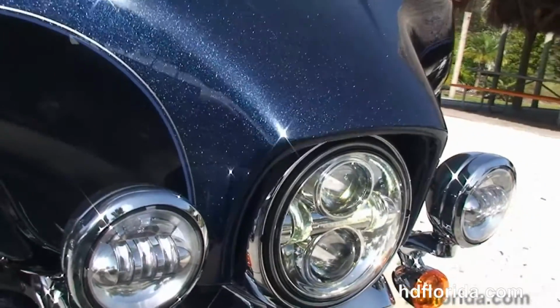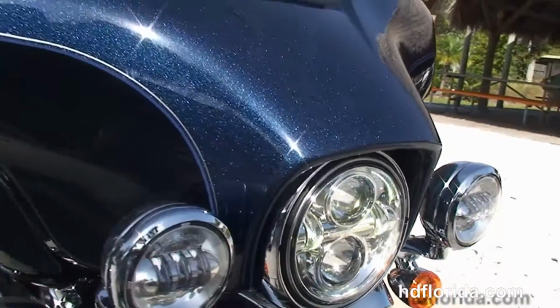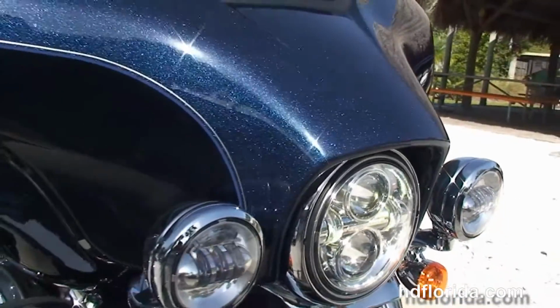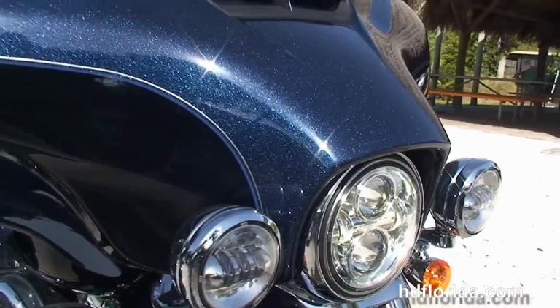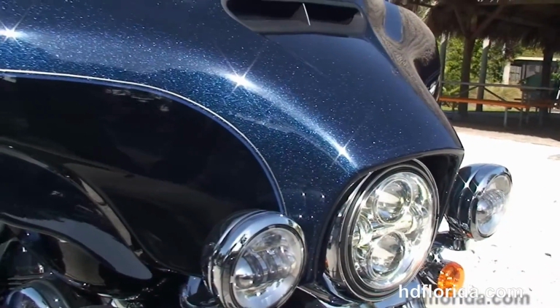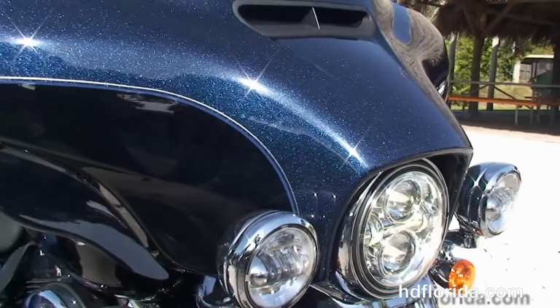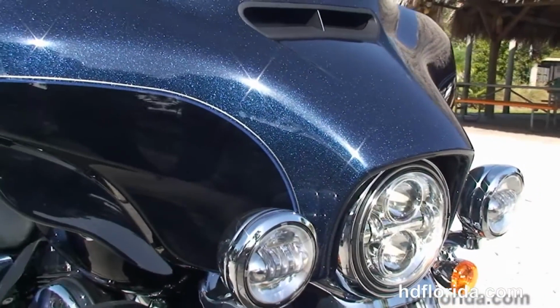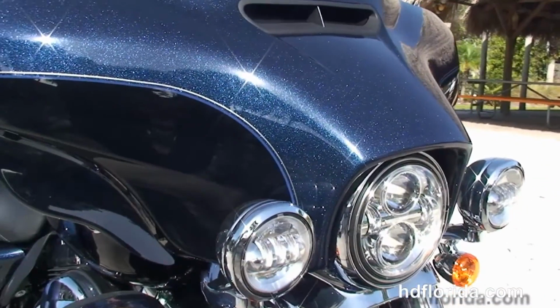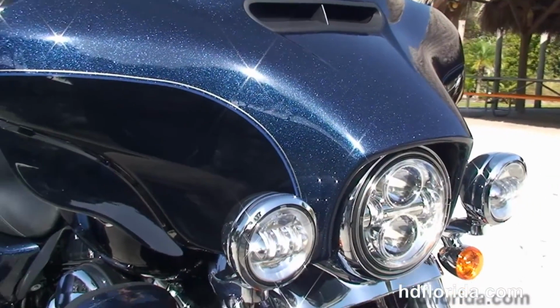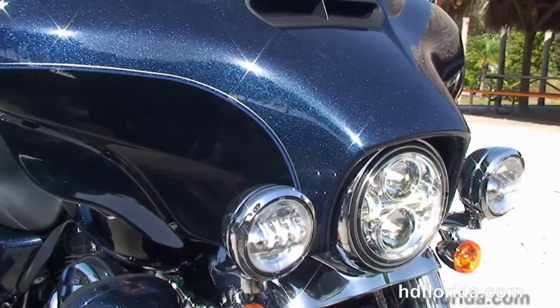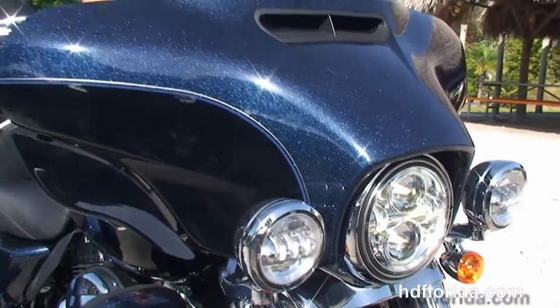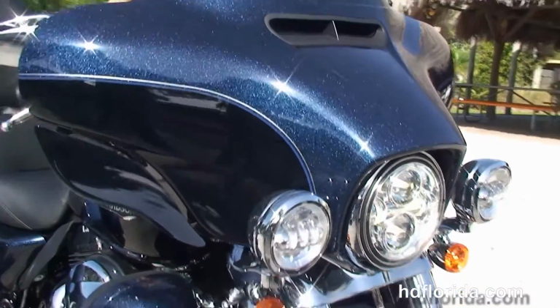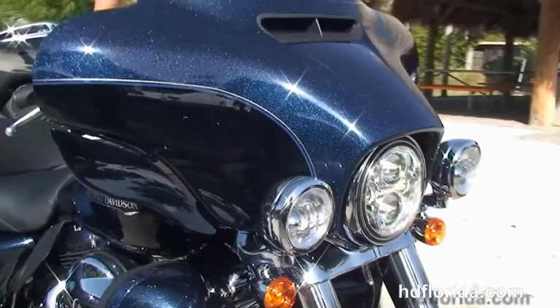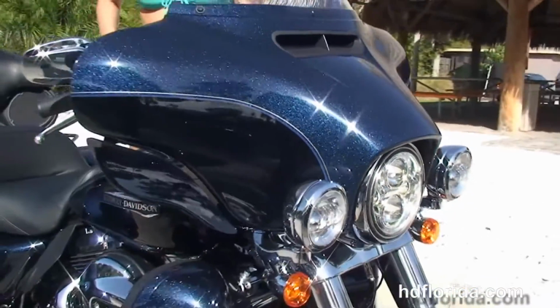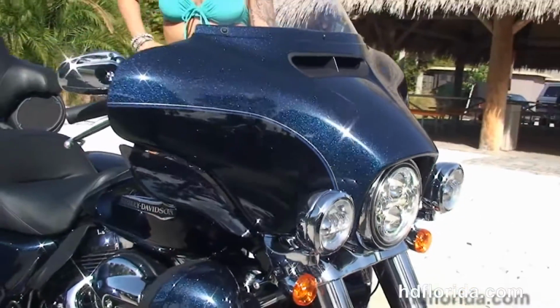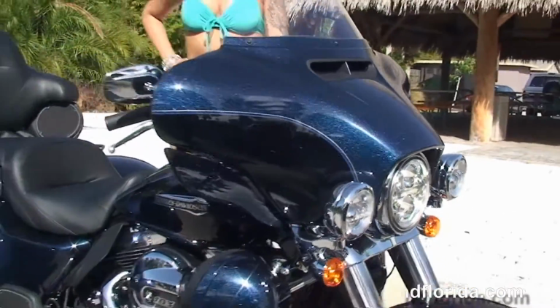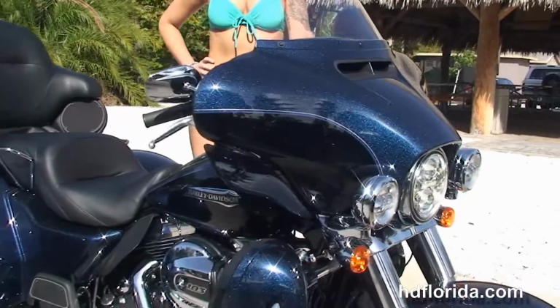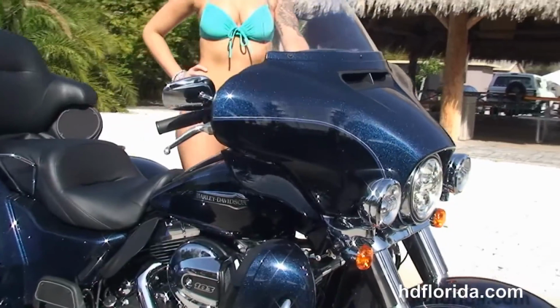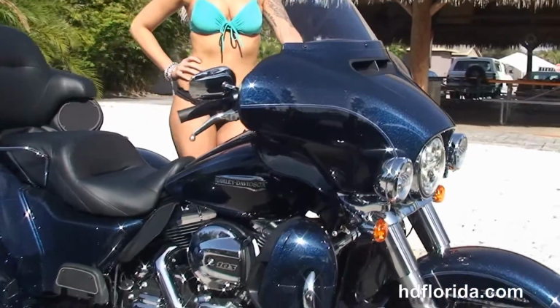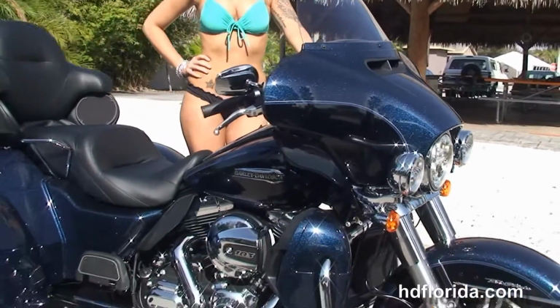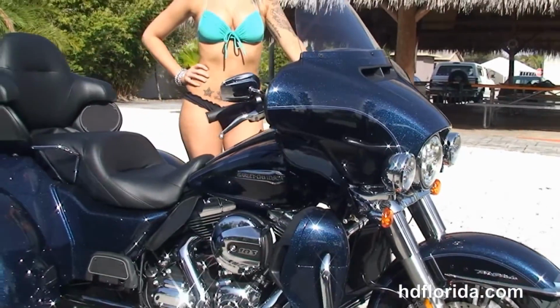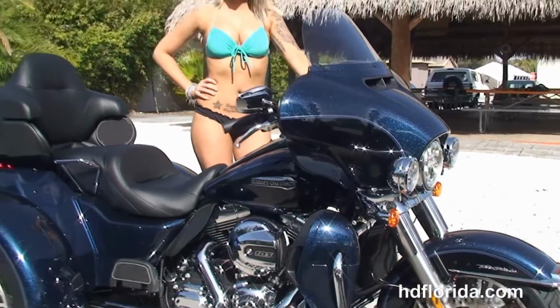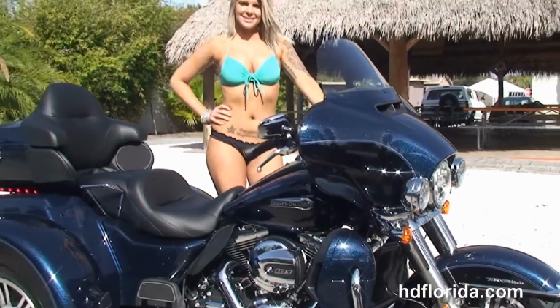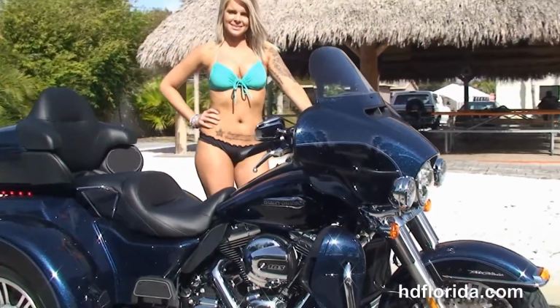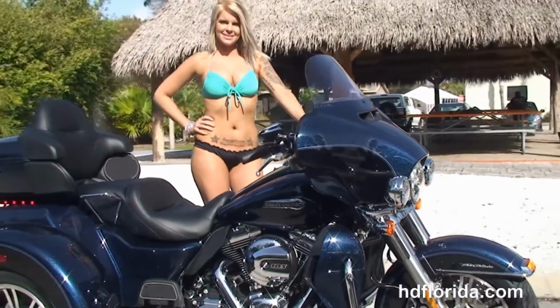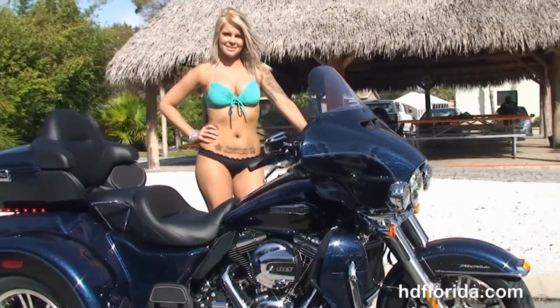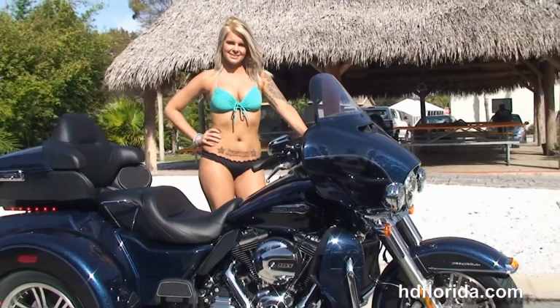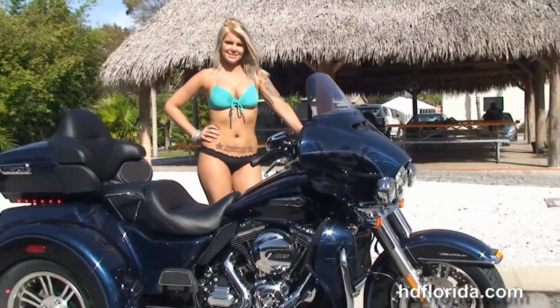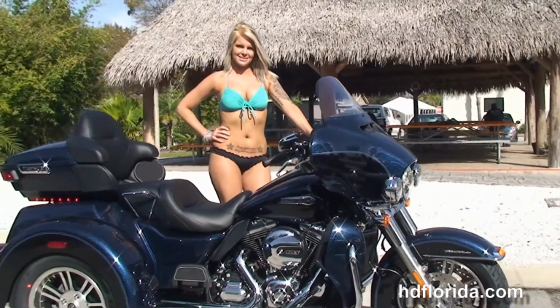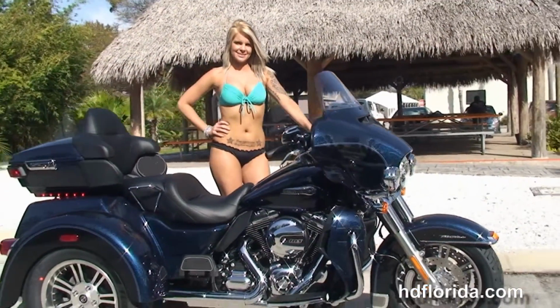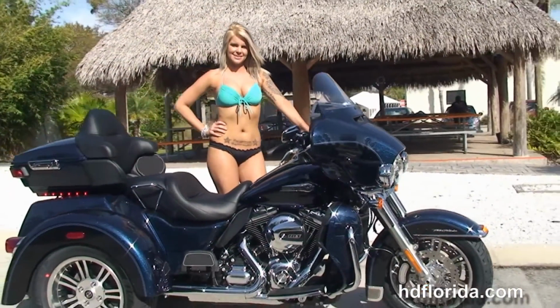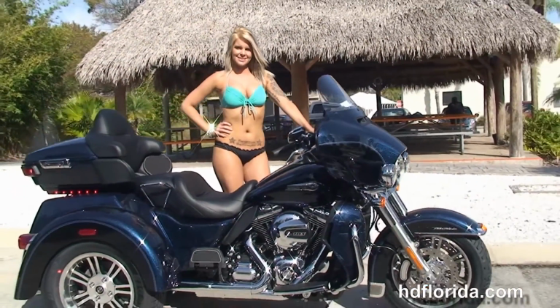Rochelle's going to fire it up for us real quick. Out front we've got the Daymaker headlamps and the Swiftstream Airbit, and this bike is in stock and ready for immediate delivery.